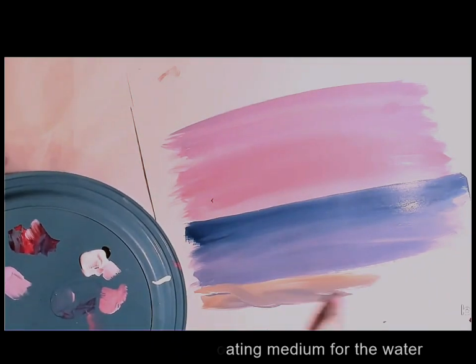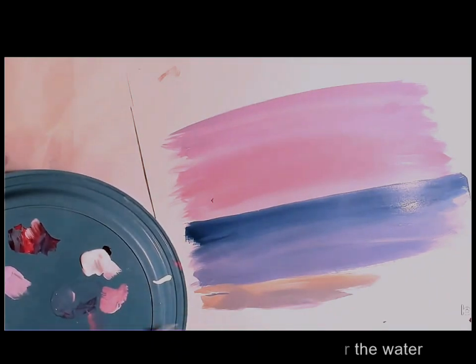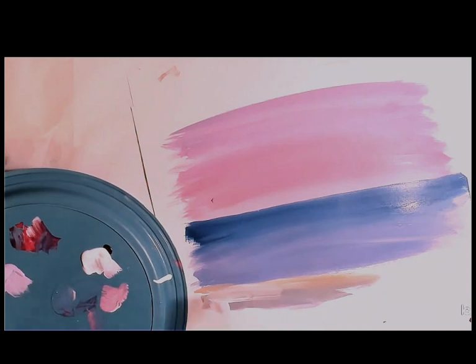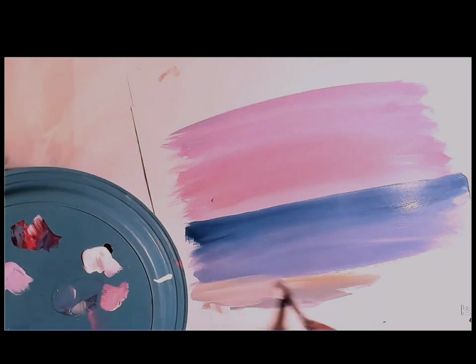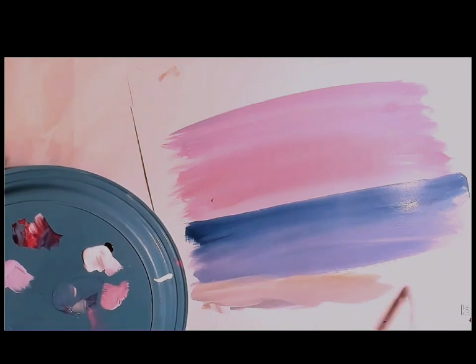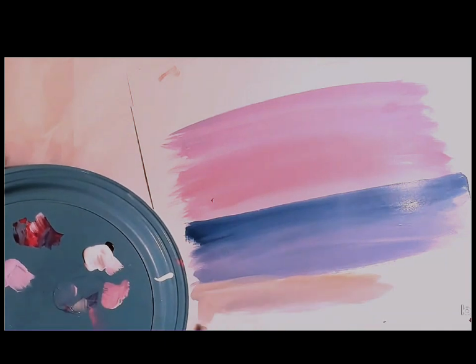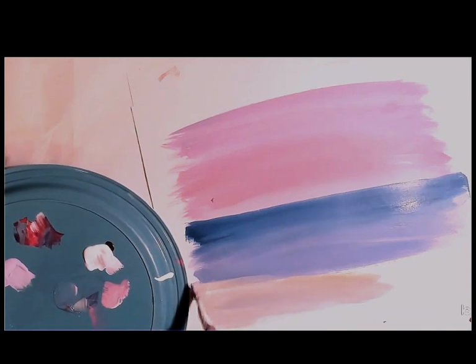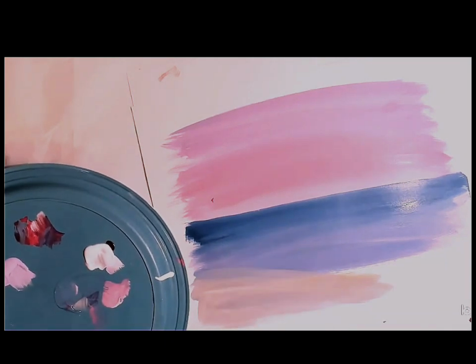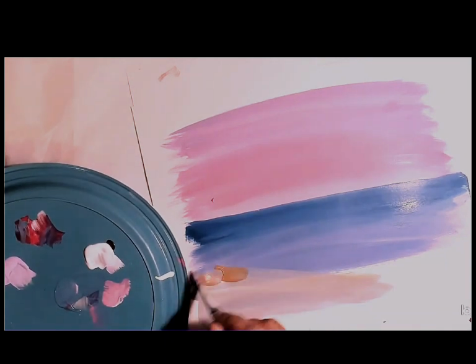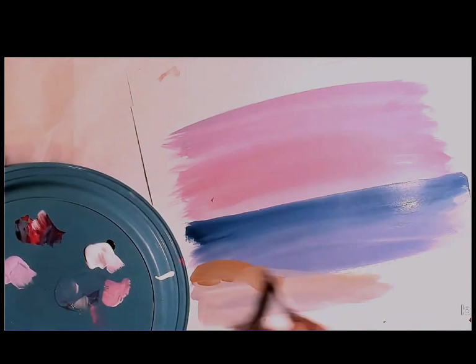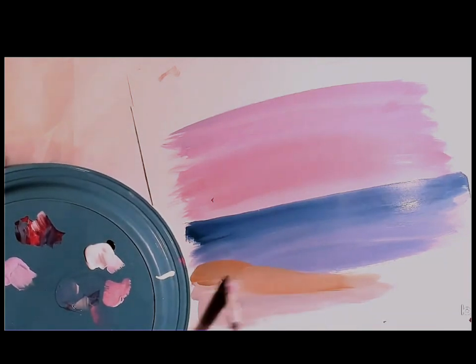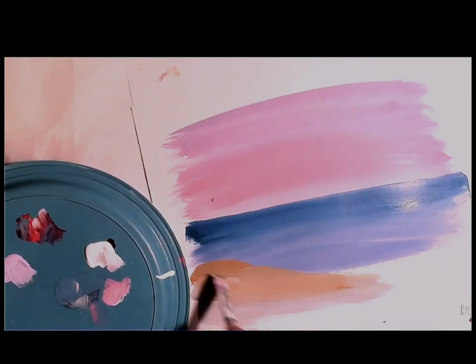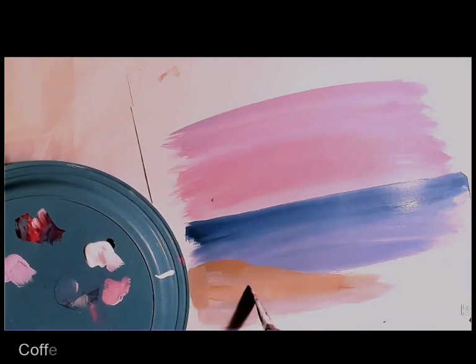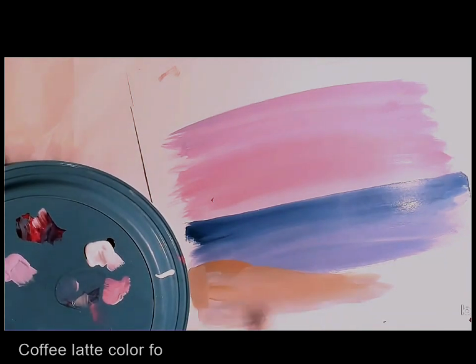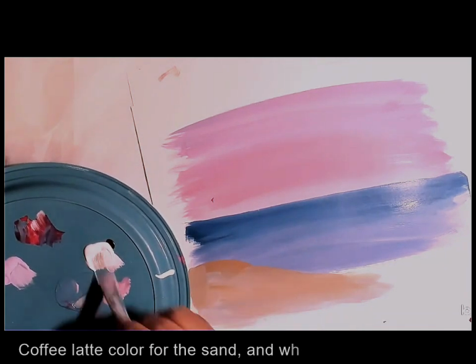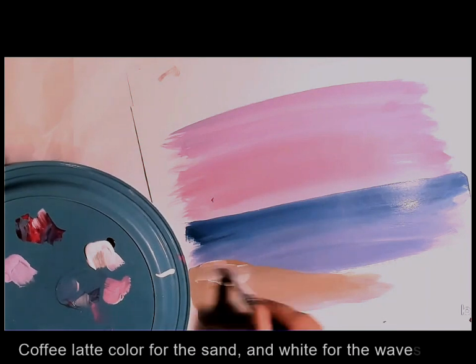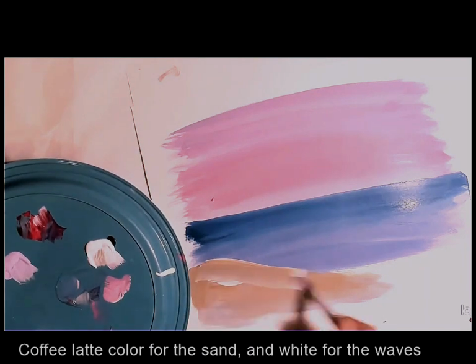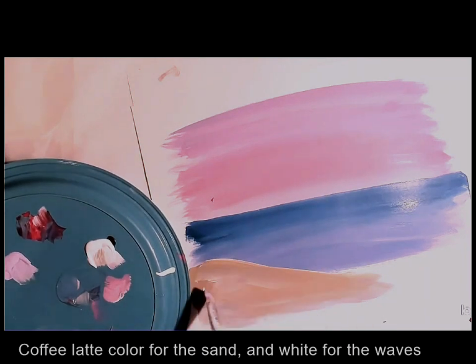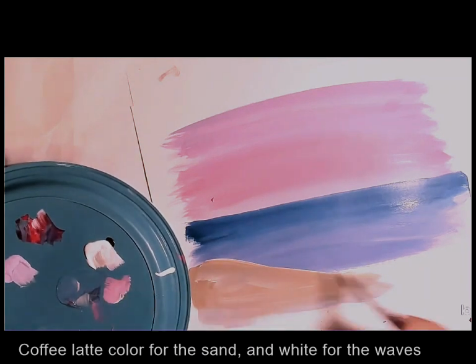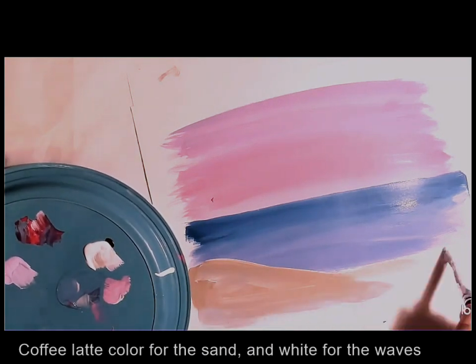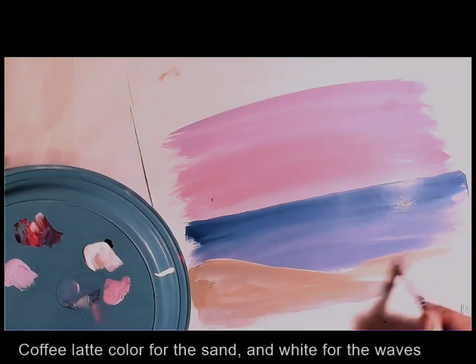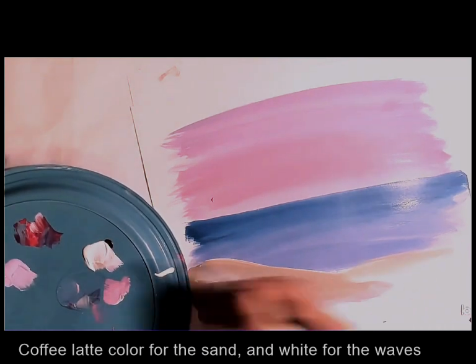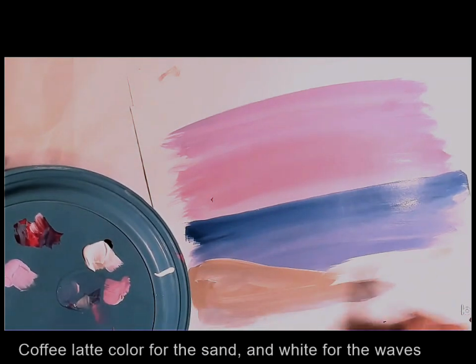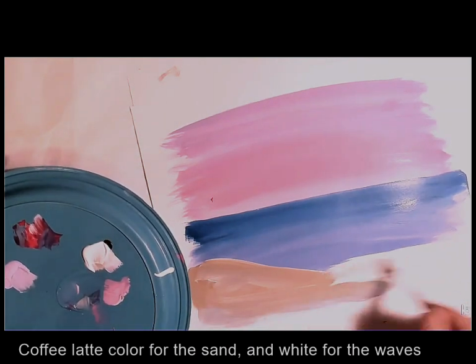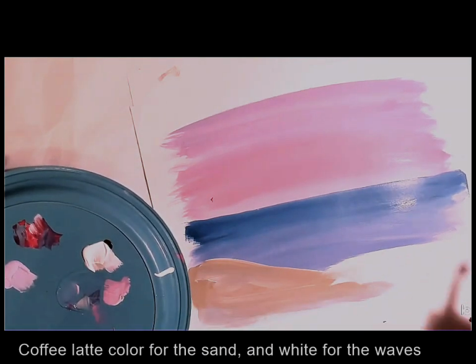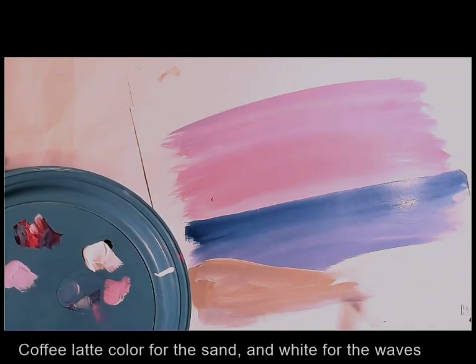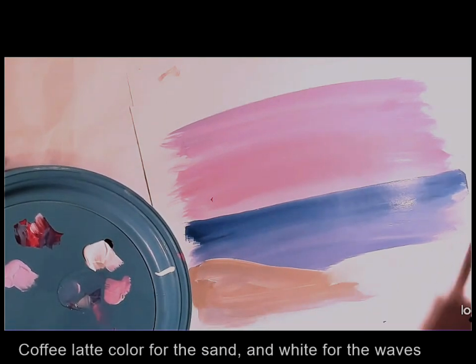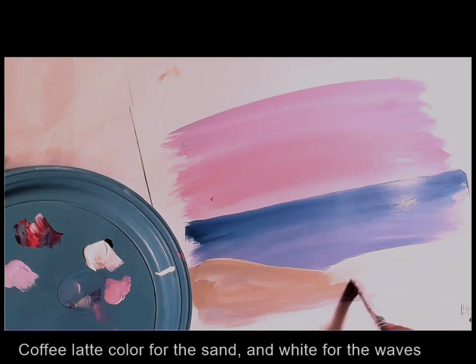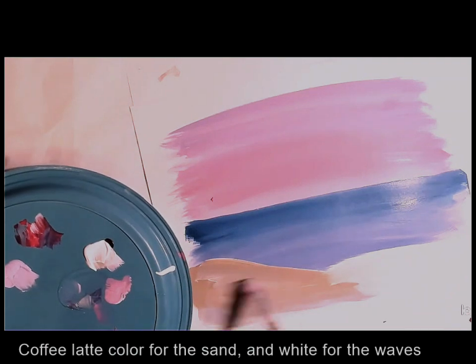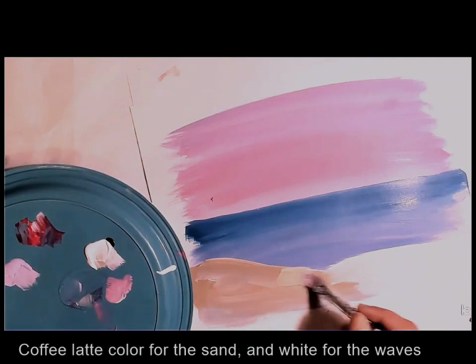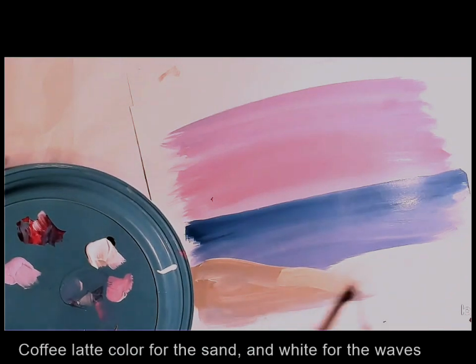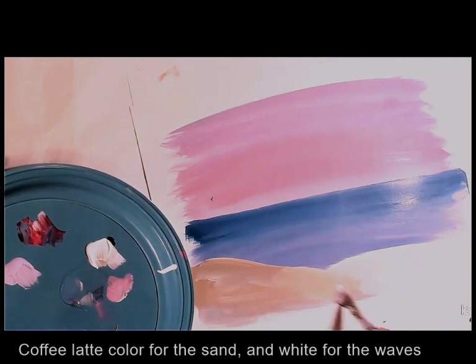For the land area I am using coffee latte color, which is a light brown color. You can use any brown and mix it with white to get a lighter, sun-kissed color.